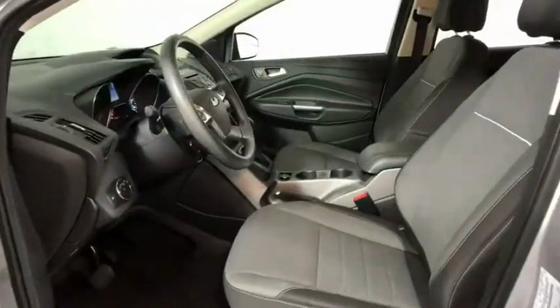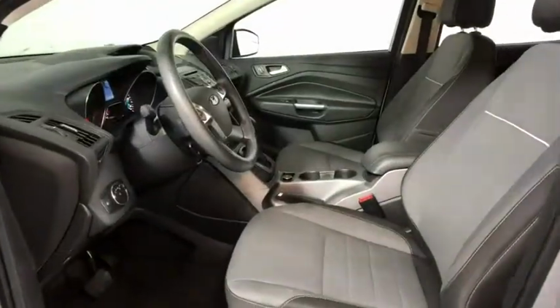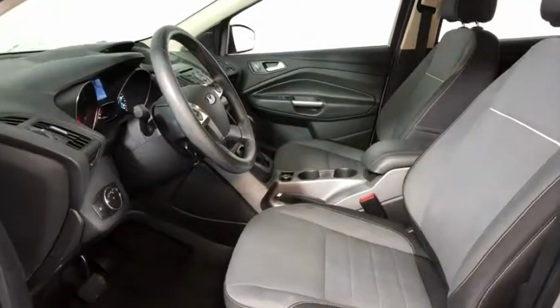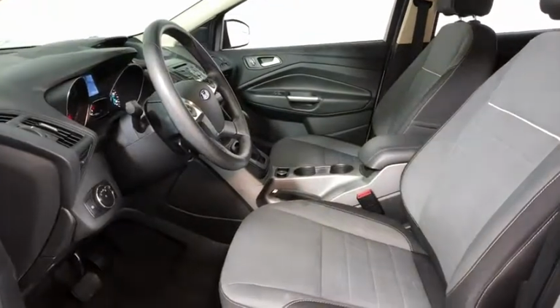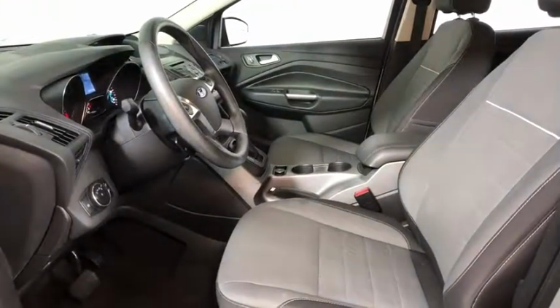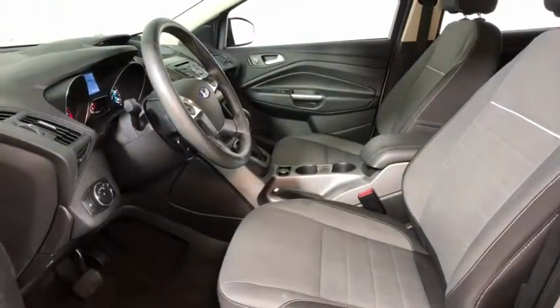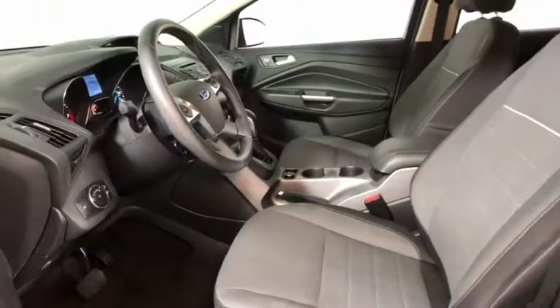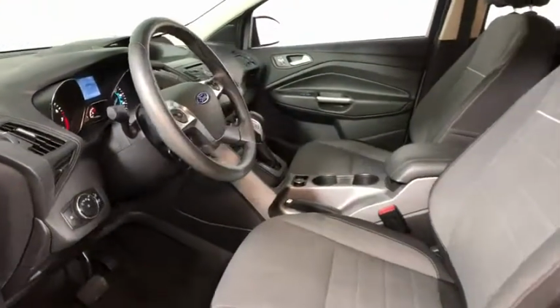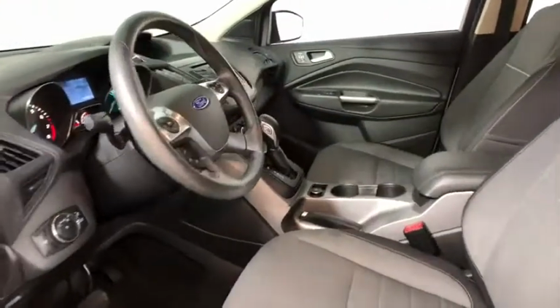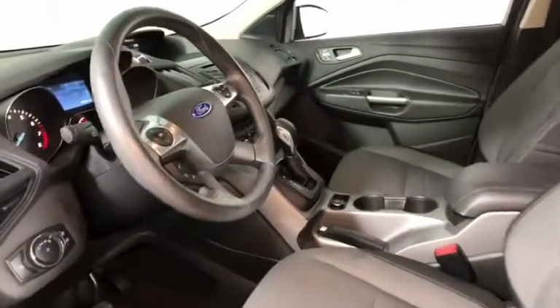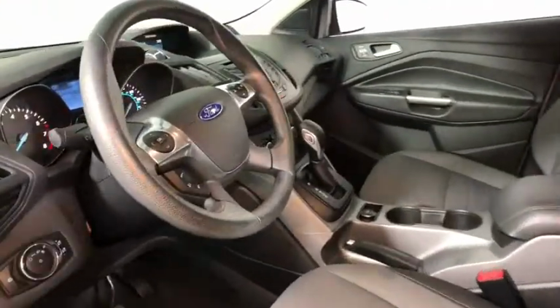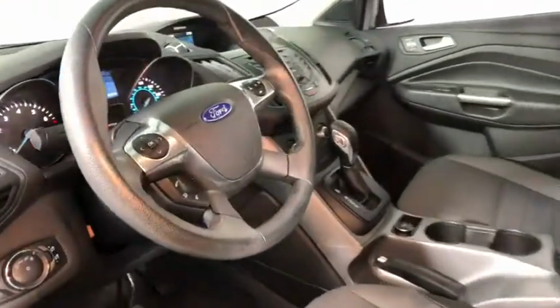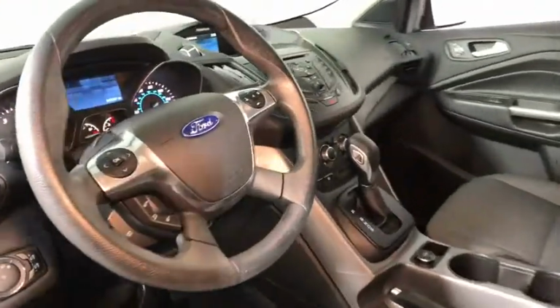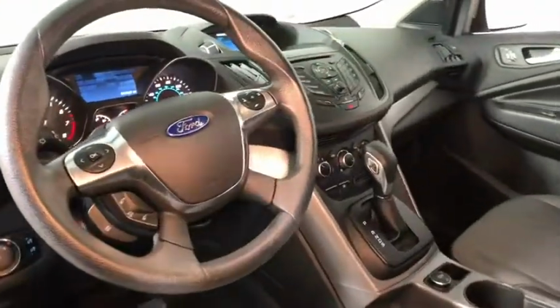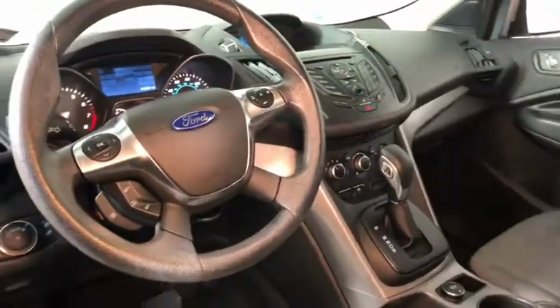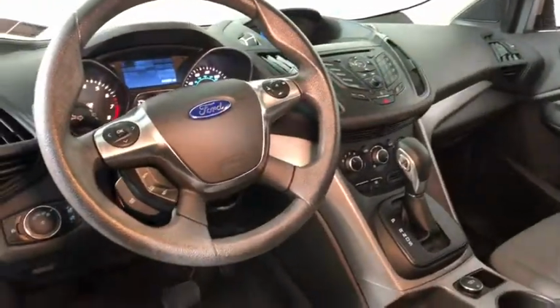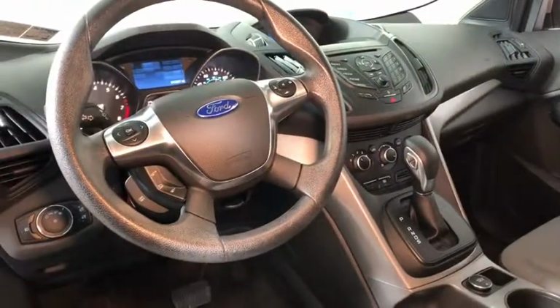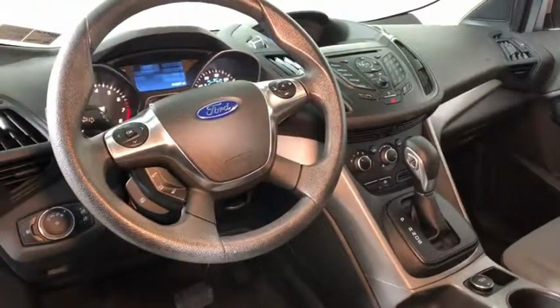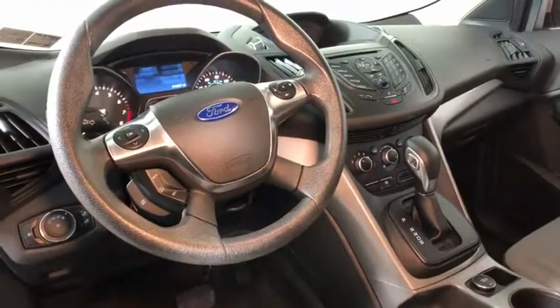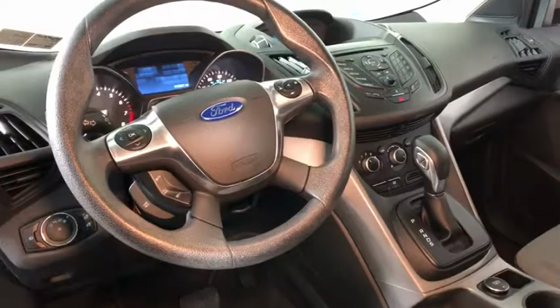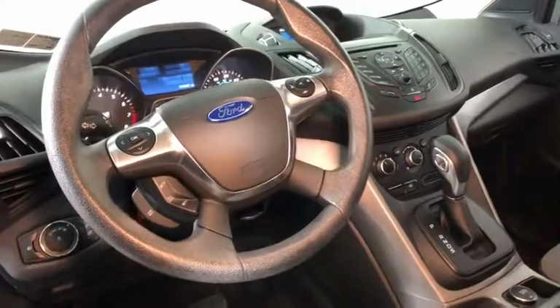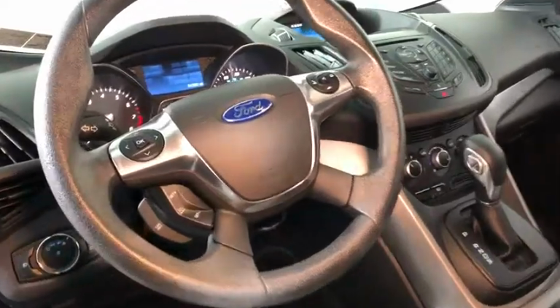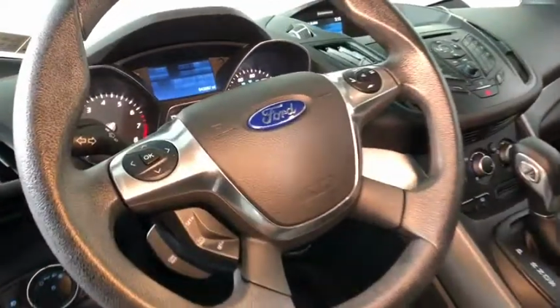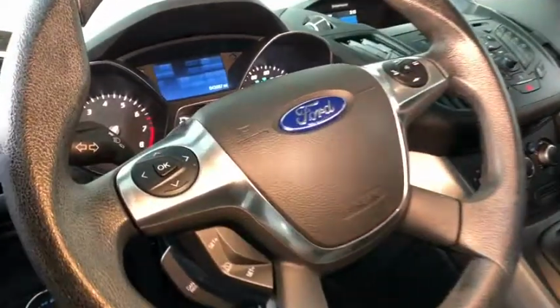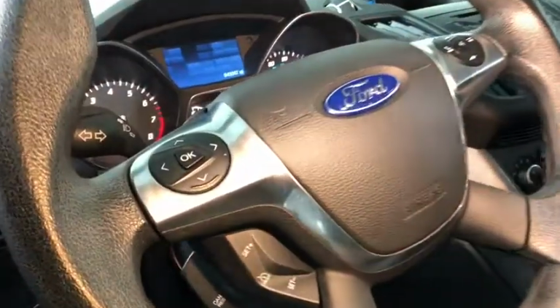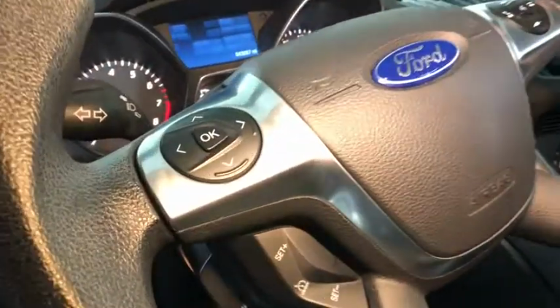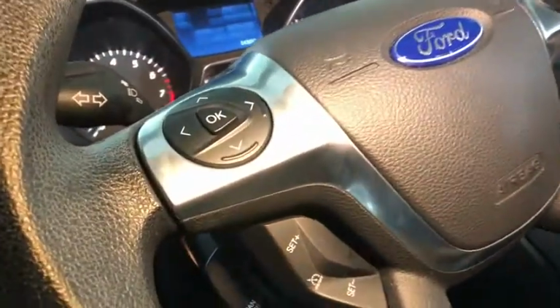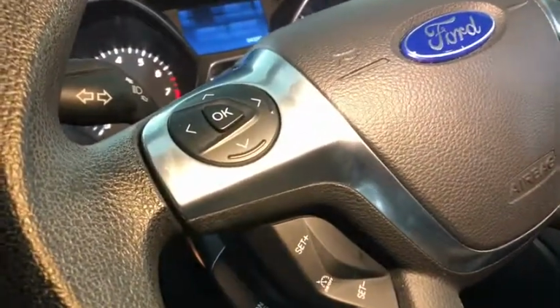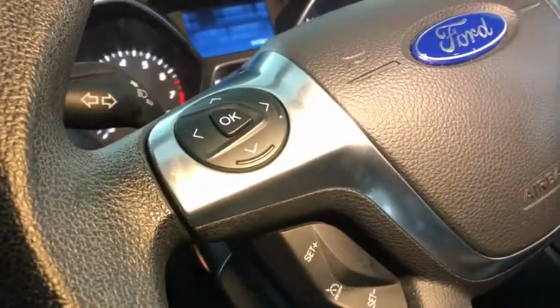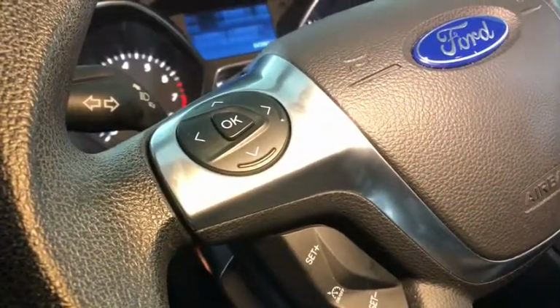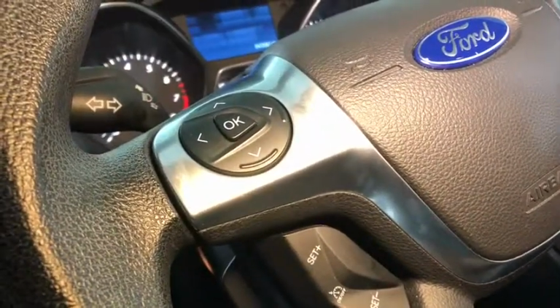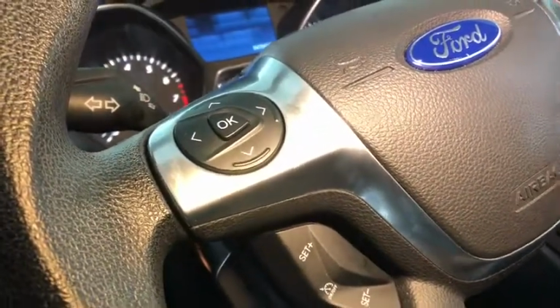Here are some of this vehicle's great options: traction control, backup camera, dual airbags, power steering, alloy wheels, four-wheel disc brakes, fog lights.